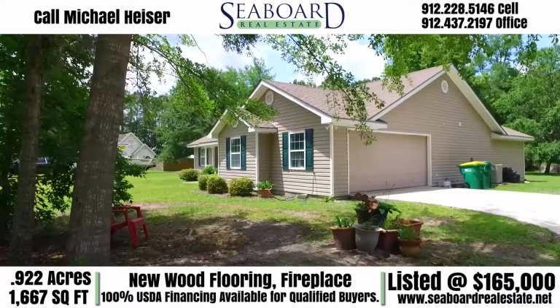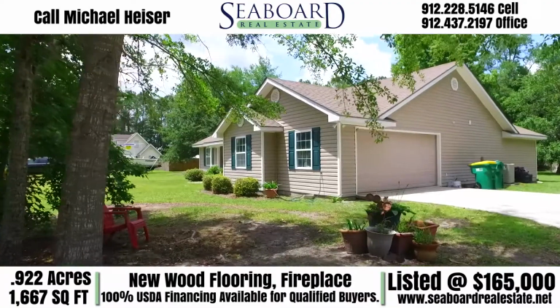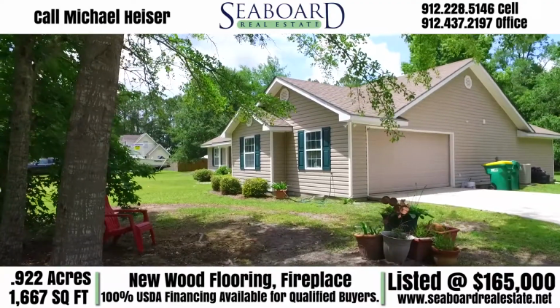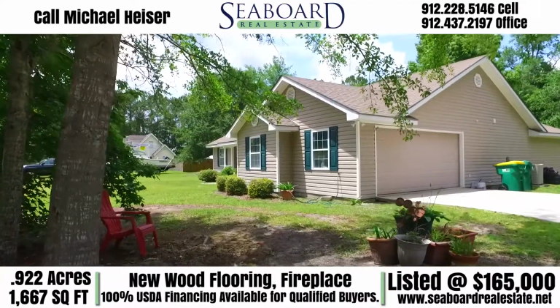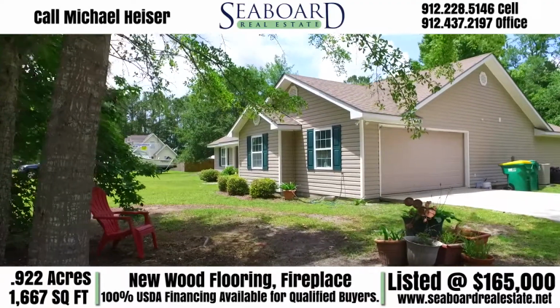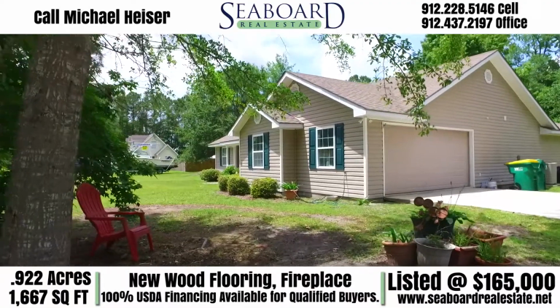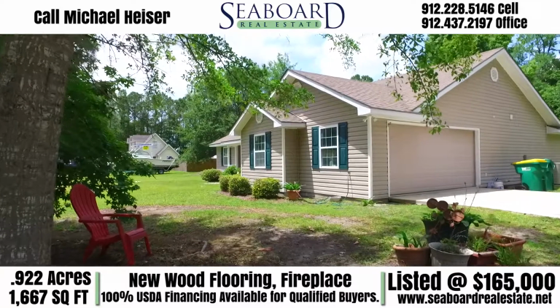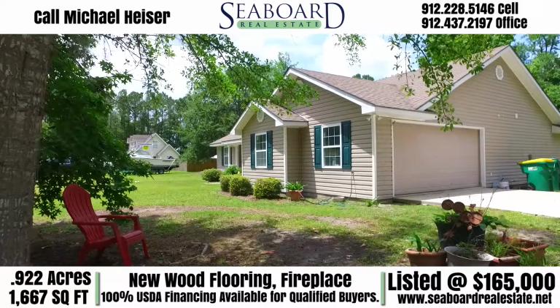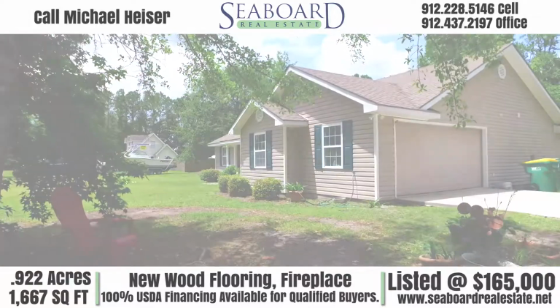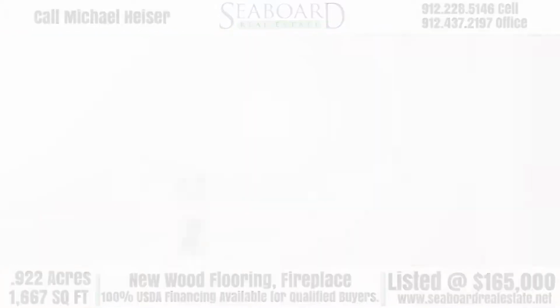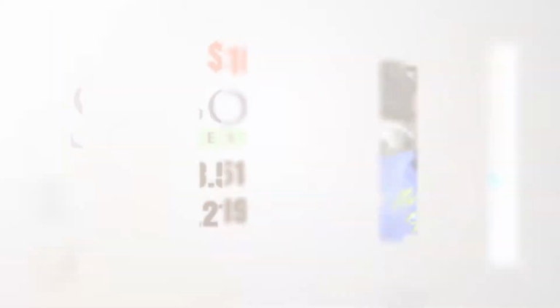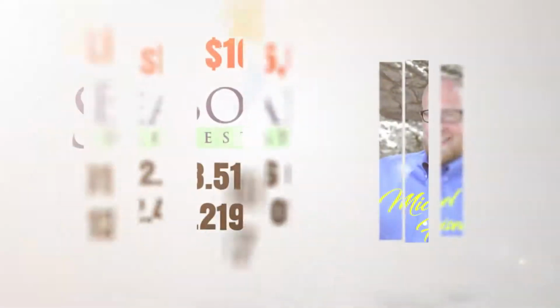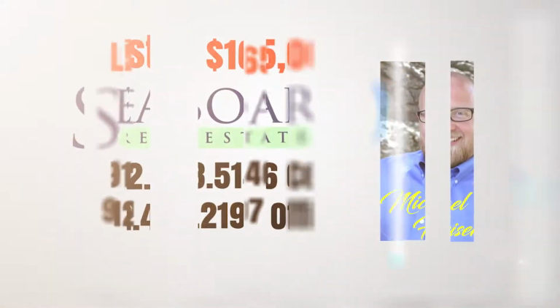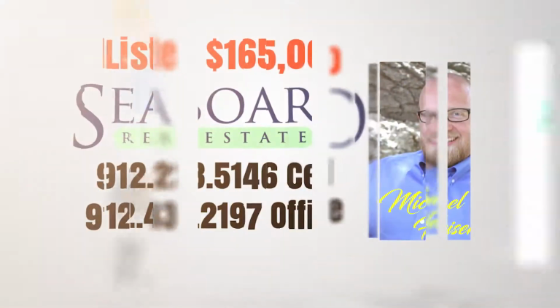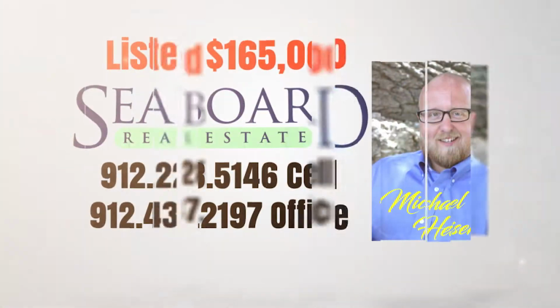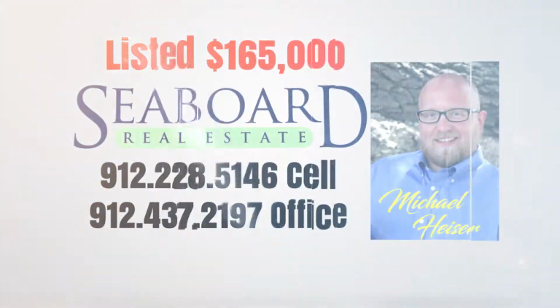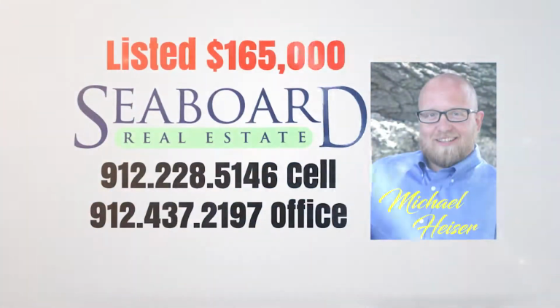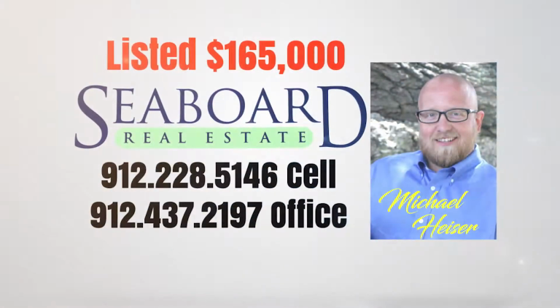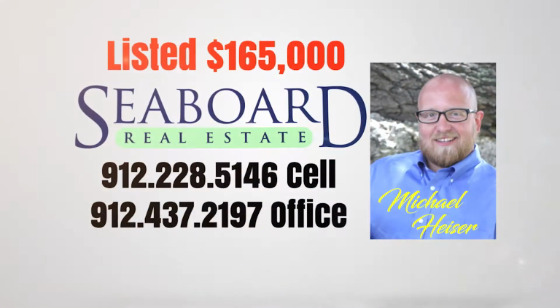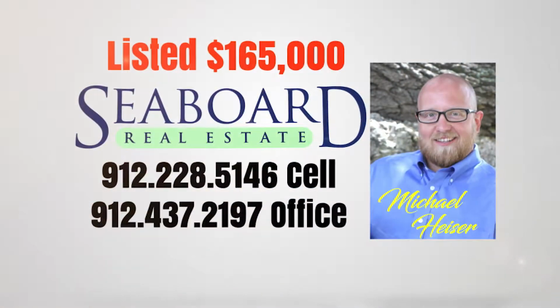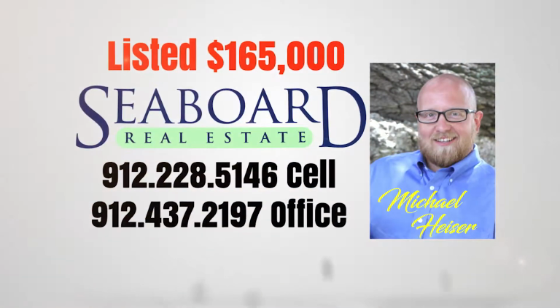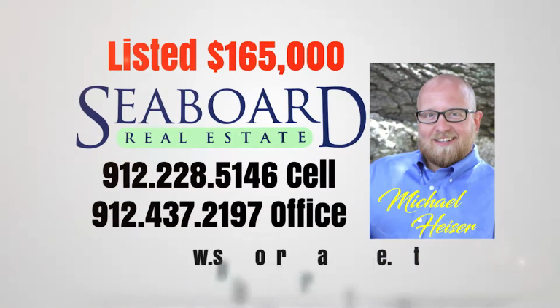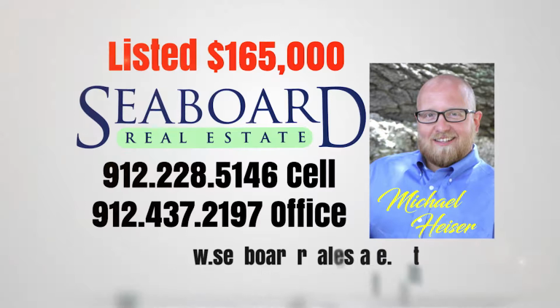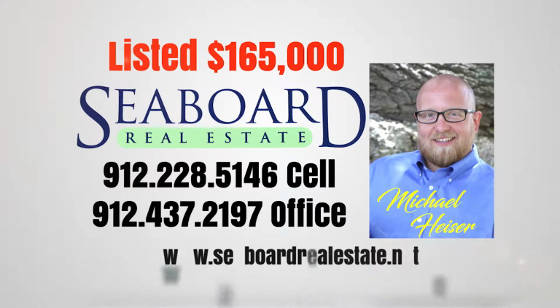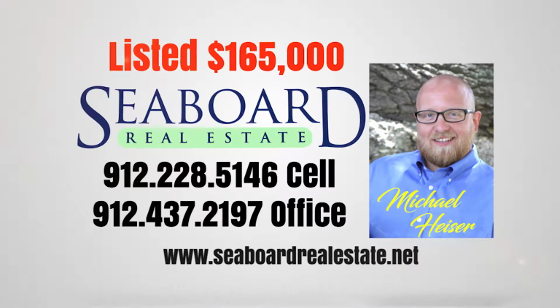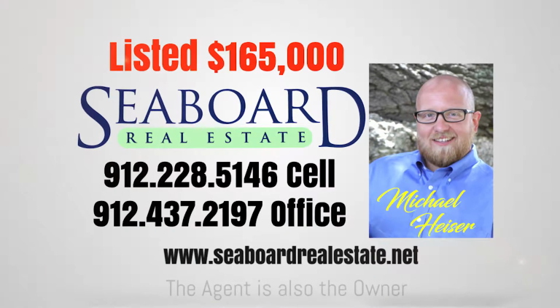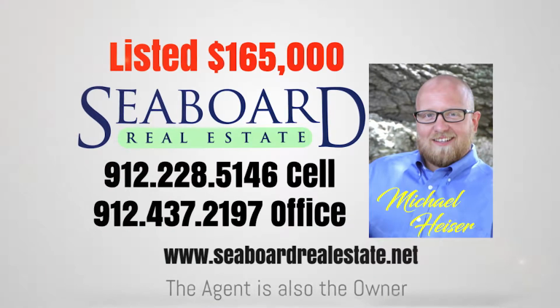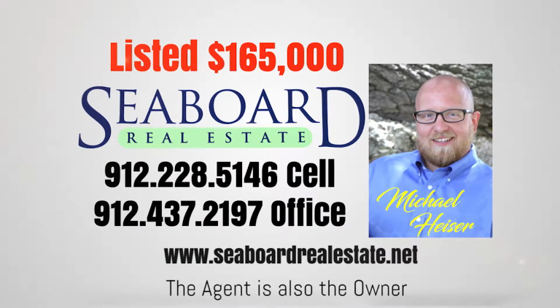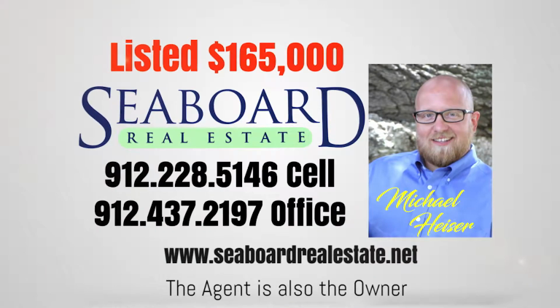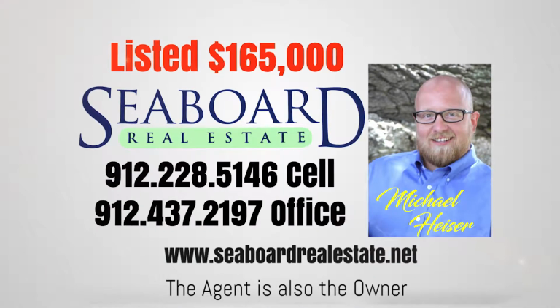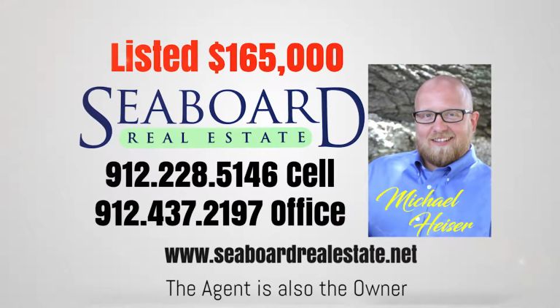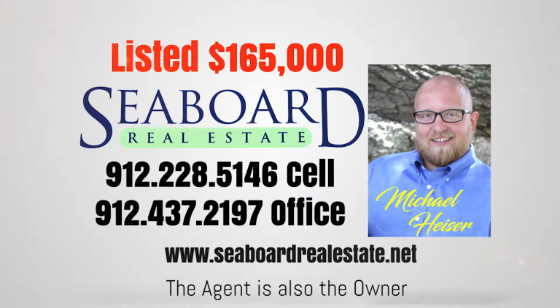If you're interested in seeing this property in person, it was just listed at $165,000. Contact Michael Heiser with Seaboard Real Estate.